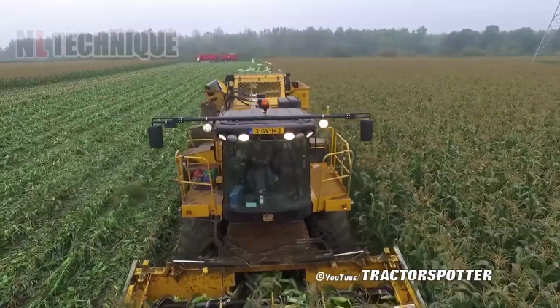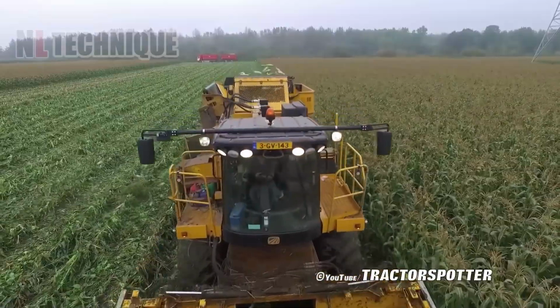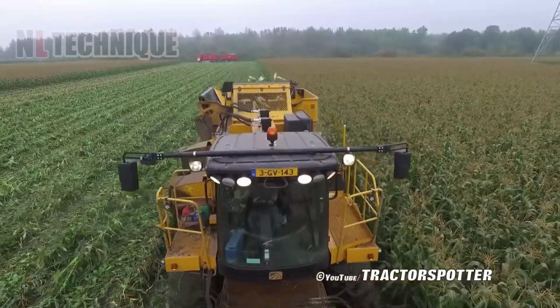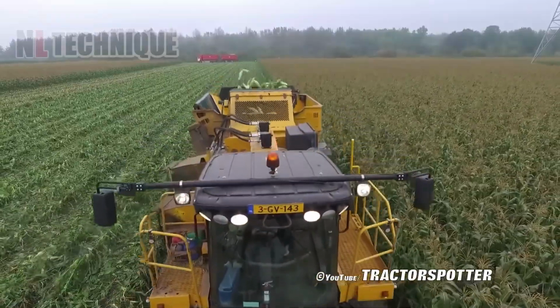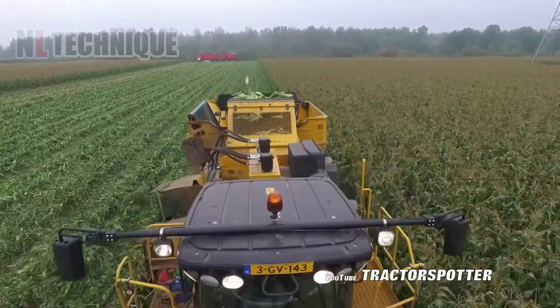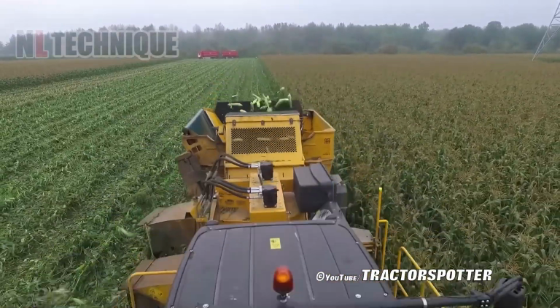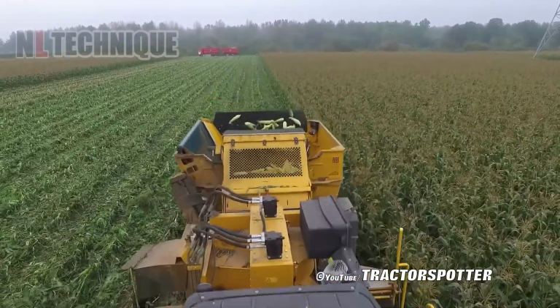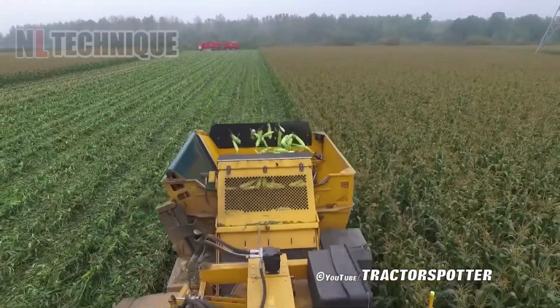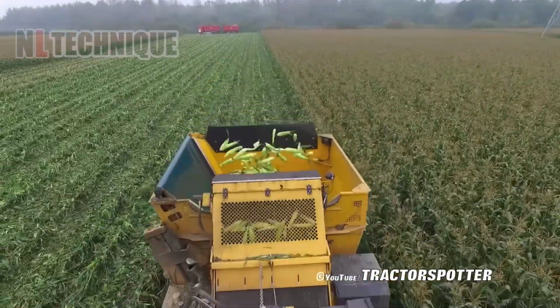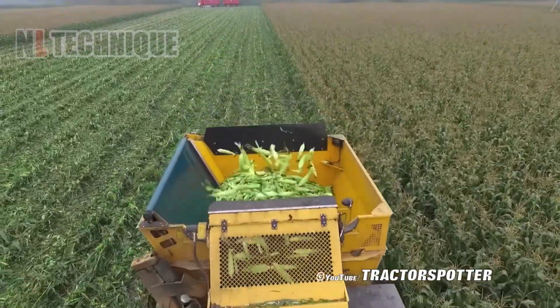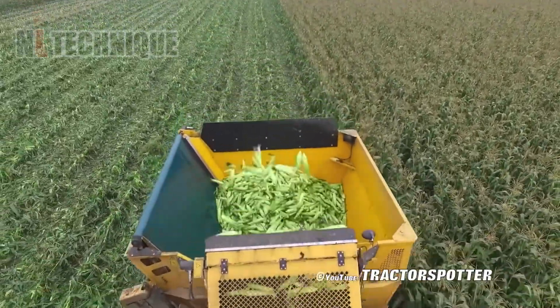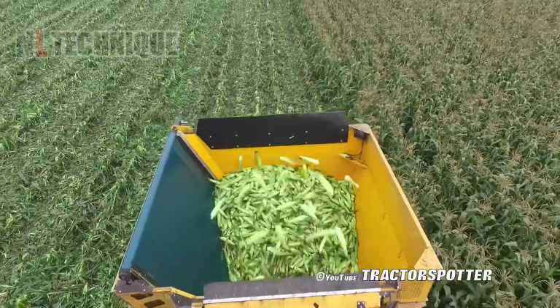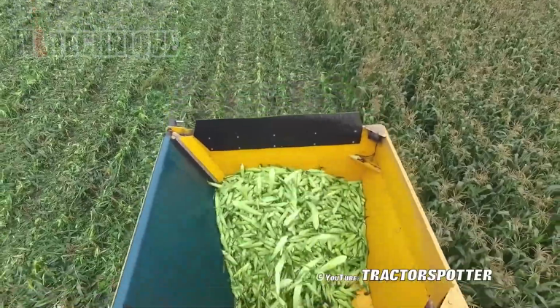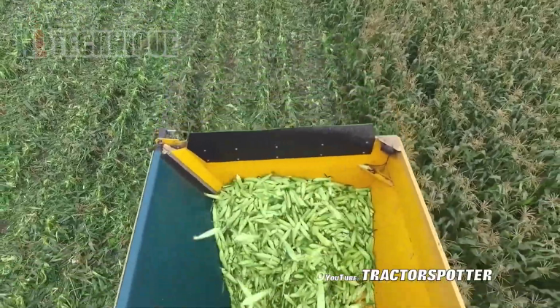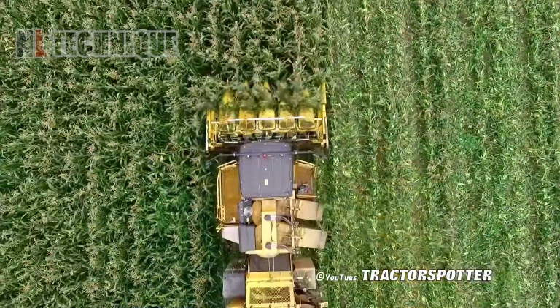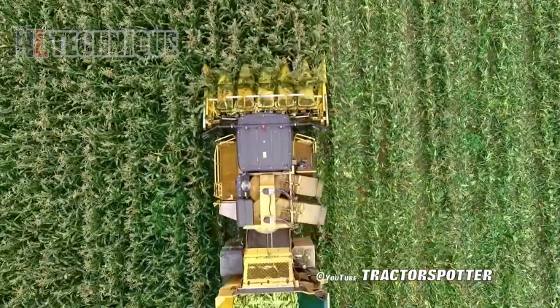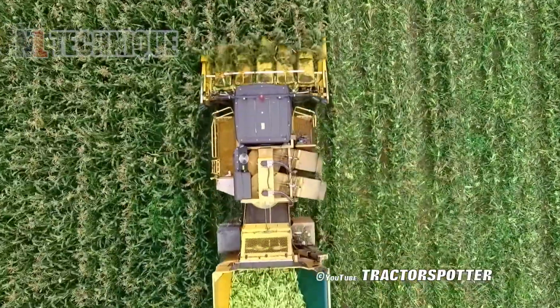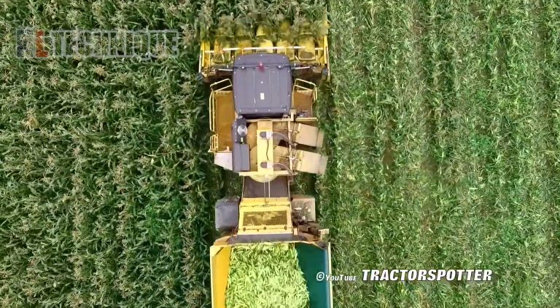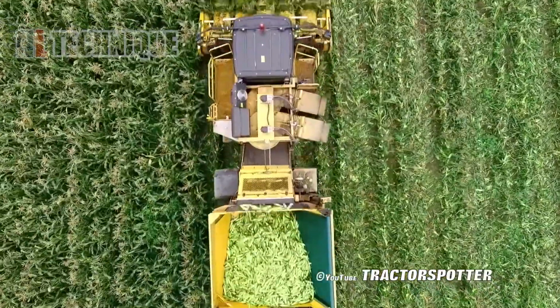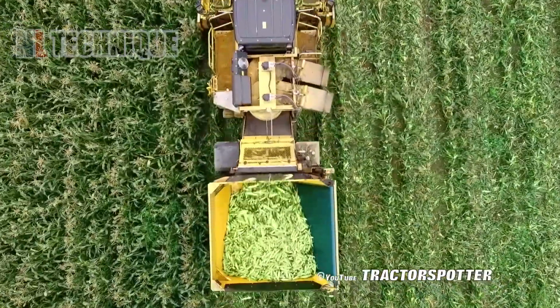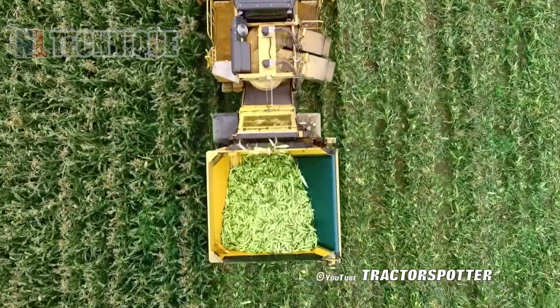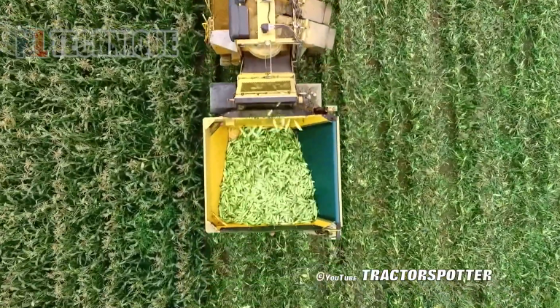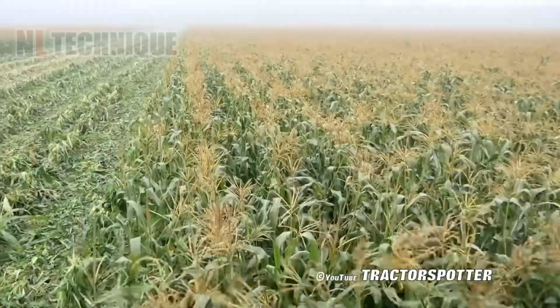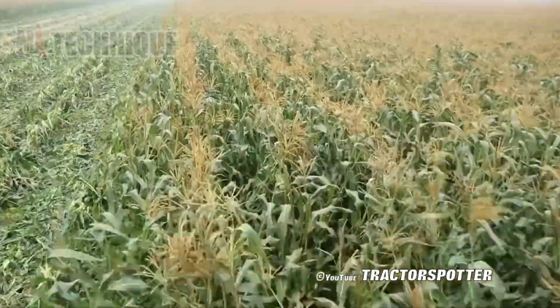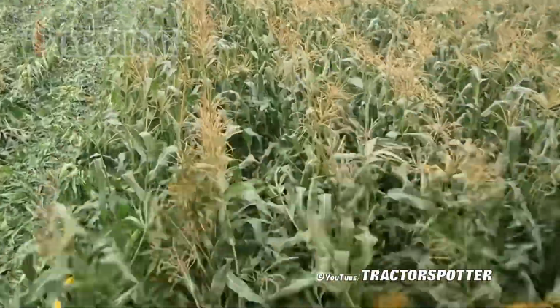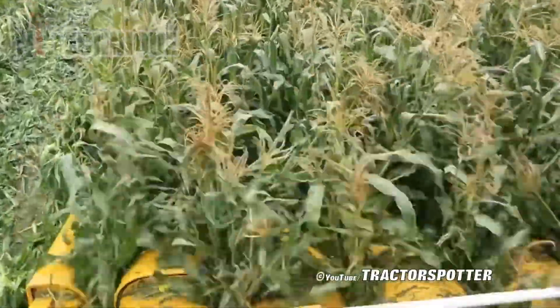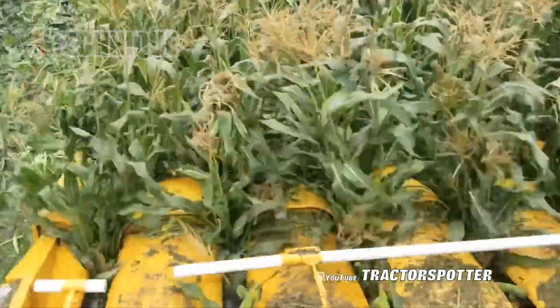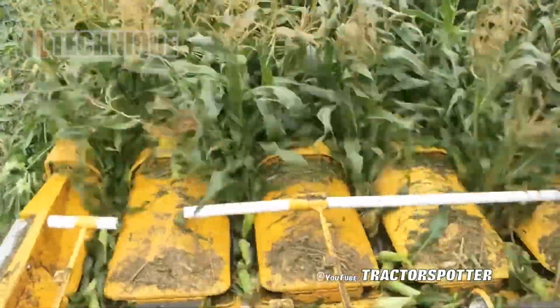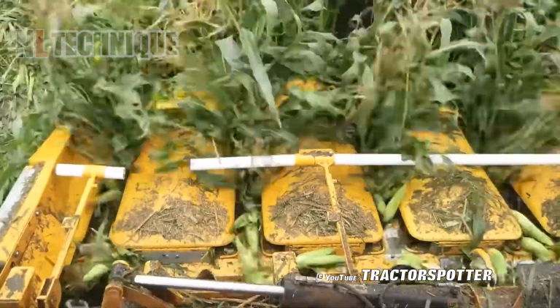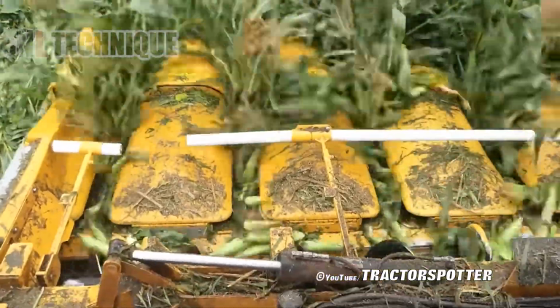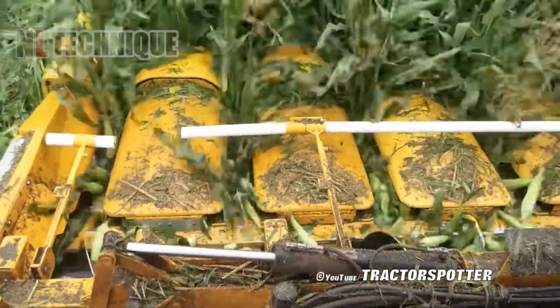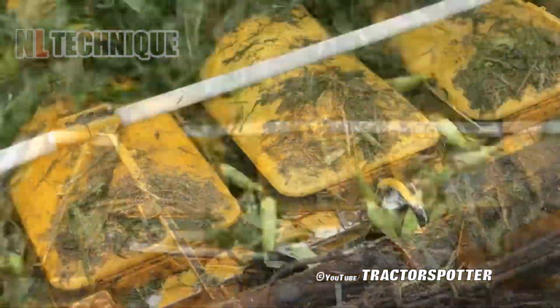With a six-row header, this giant monster offers great assistance in picking mass organic horns. Look how fast and precisely it does its work.